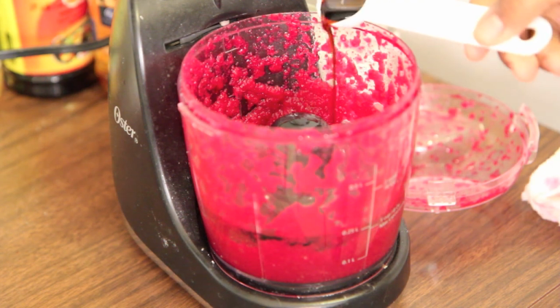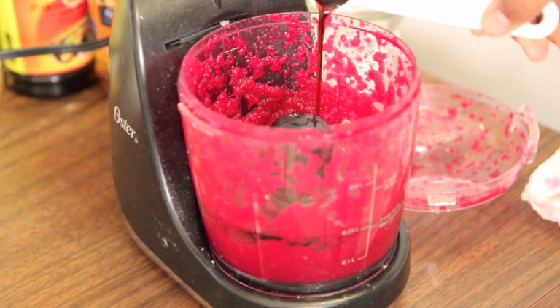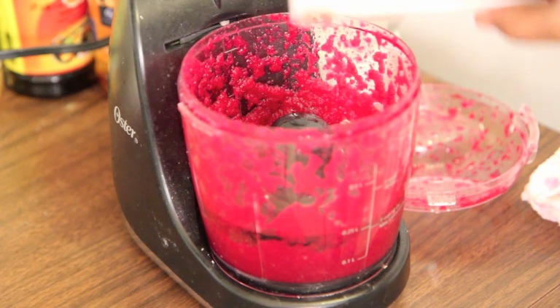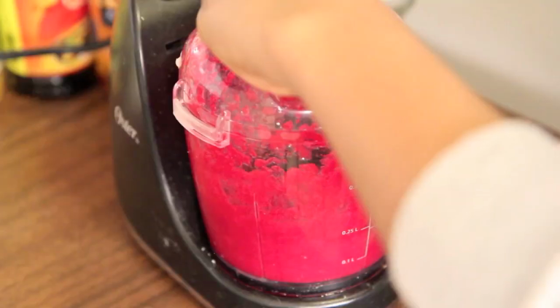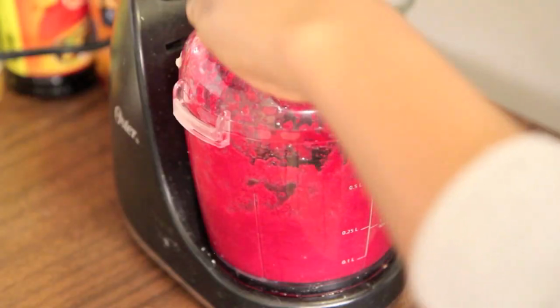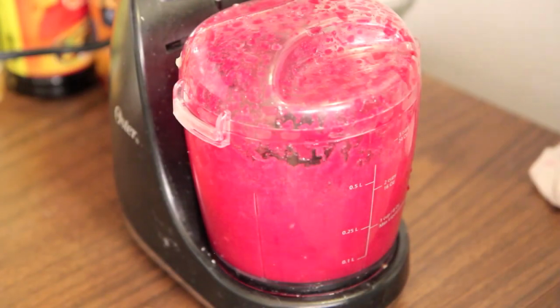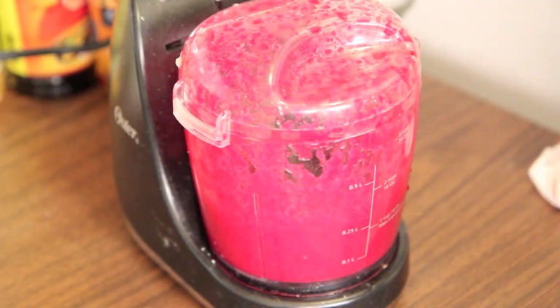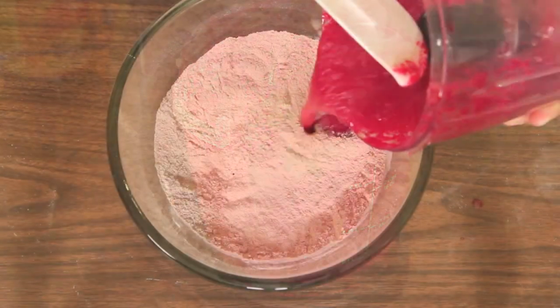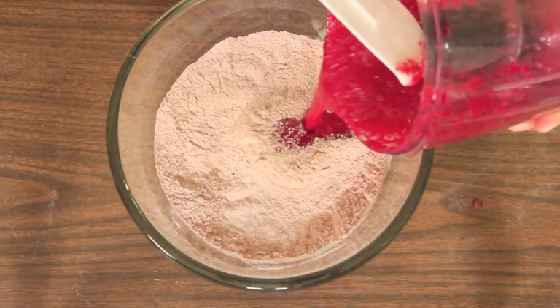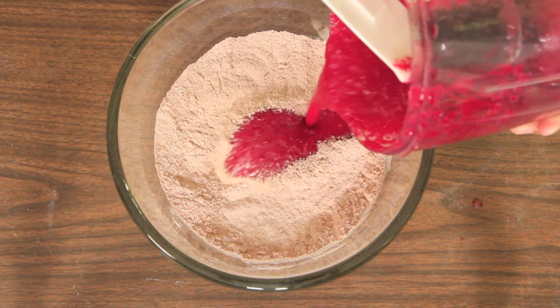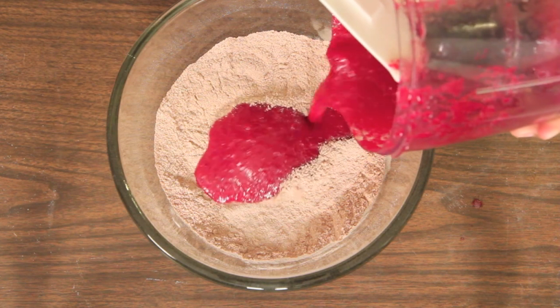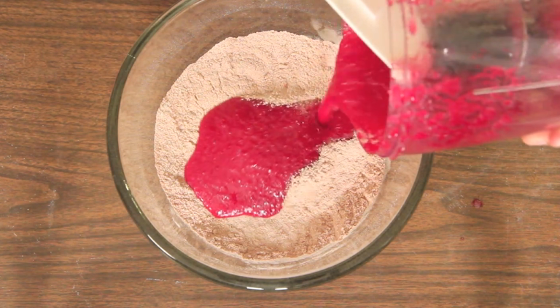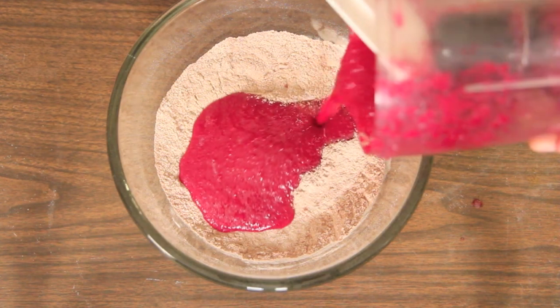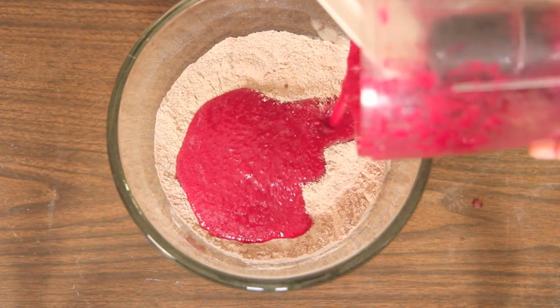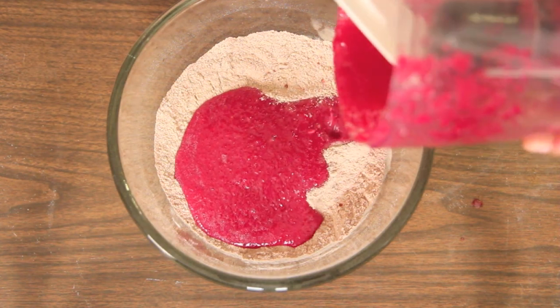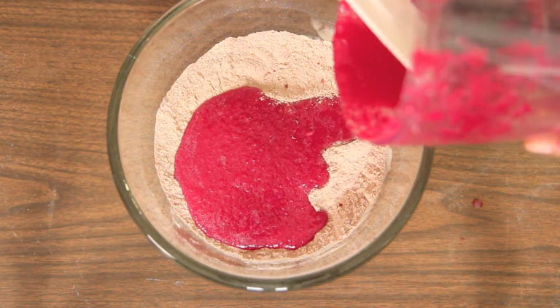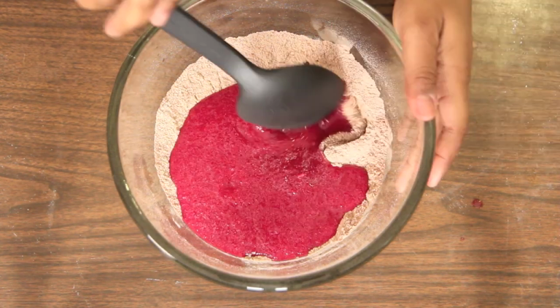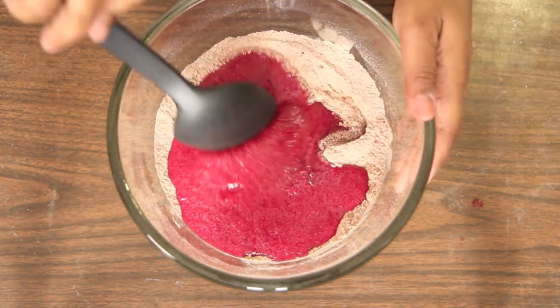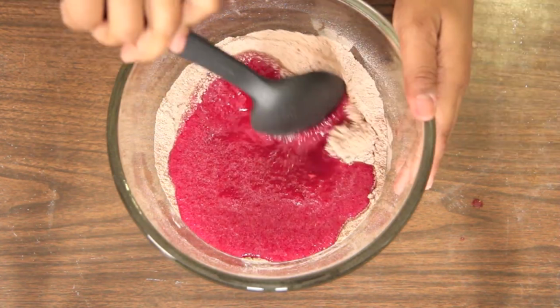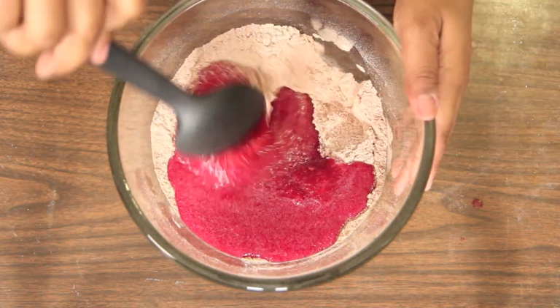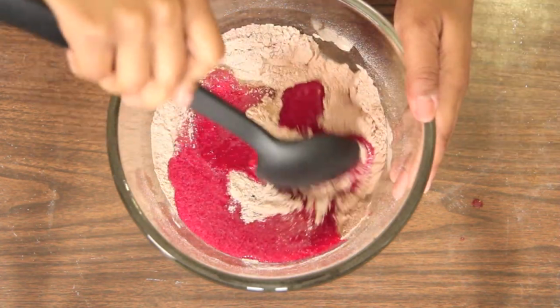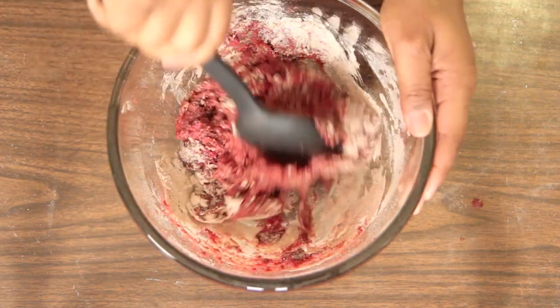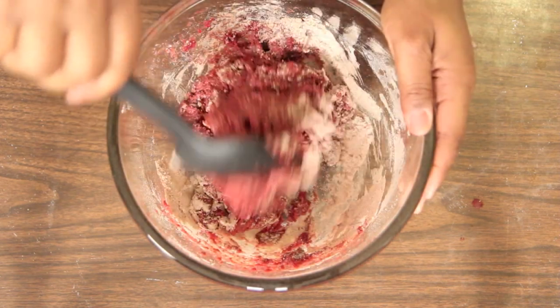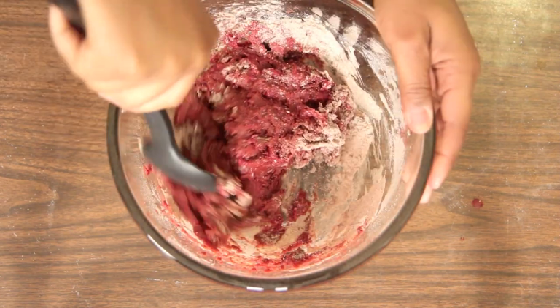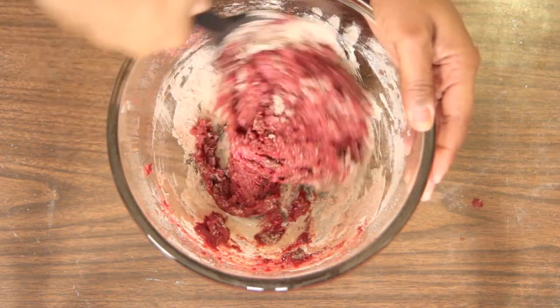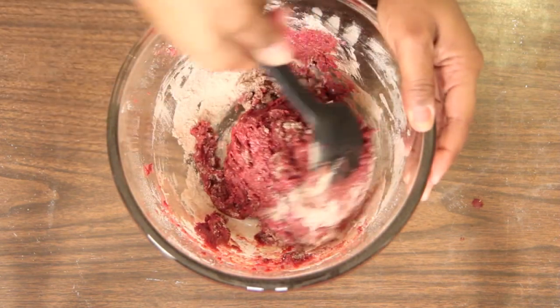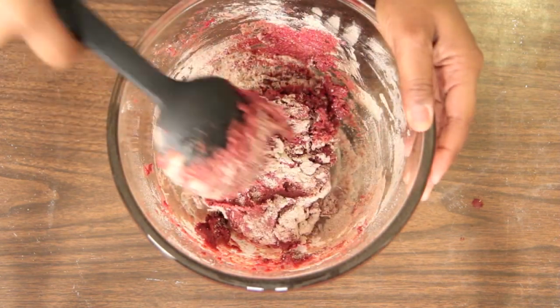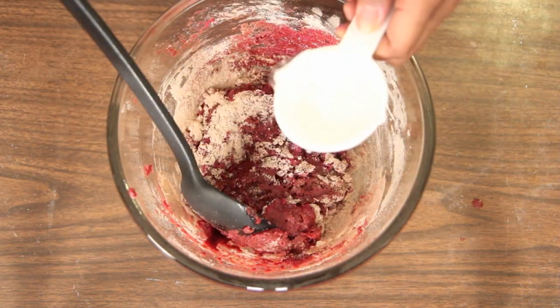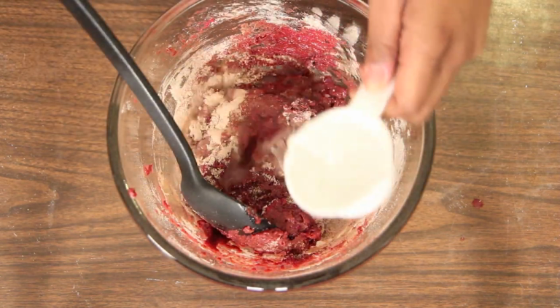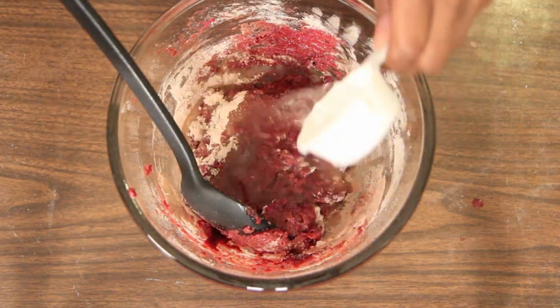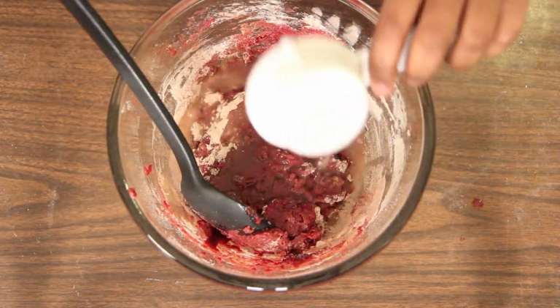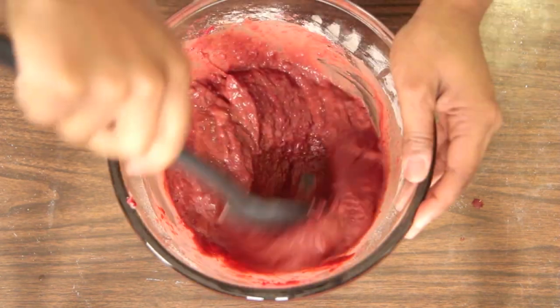Then add in your canola oil, lemon juice, and vanilla extract. Pulse again until combined. Then add your beet mixture, your wet ingredients, to your dry ingredients. And if you need a little bit more moisture like I did, add a little bit of water.